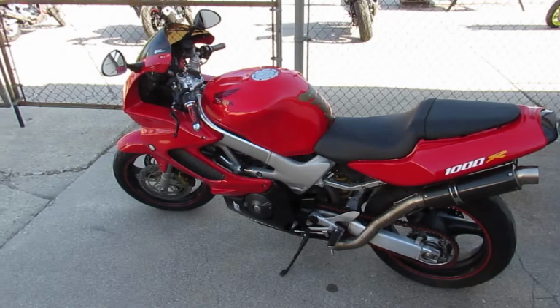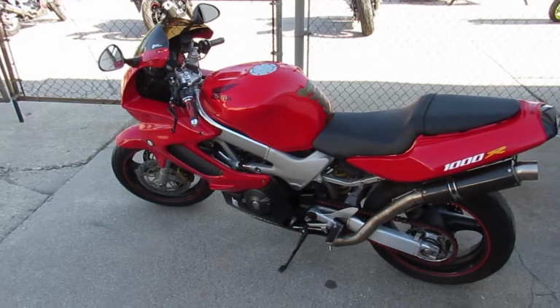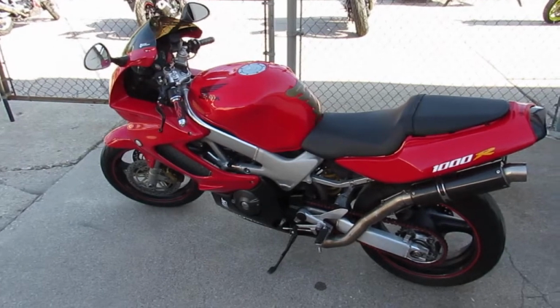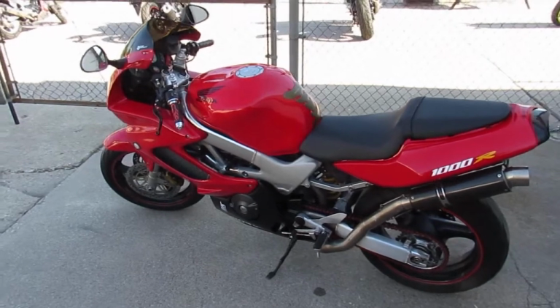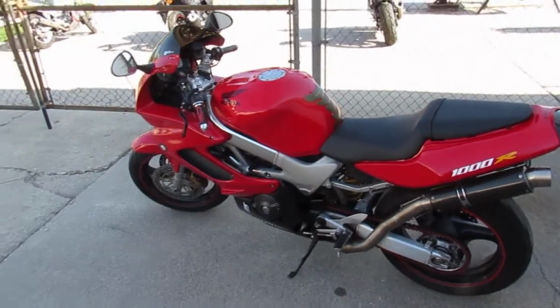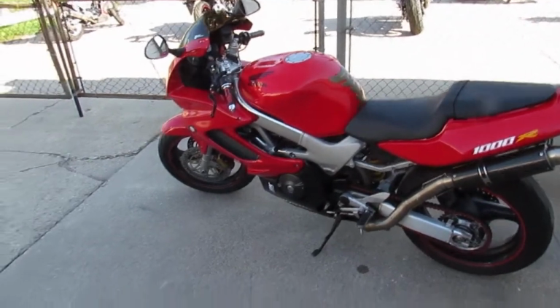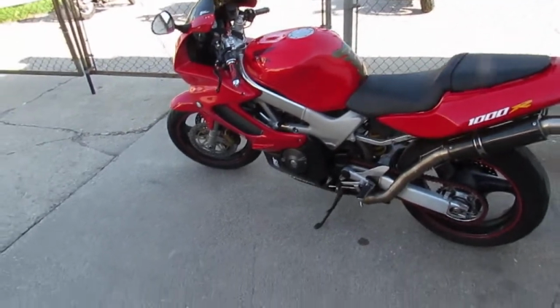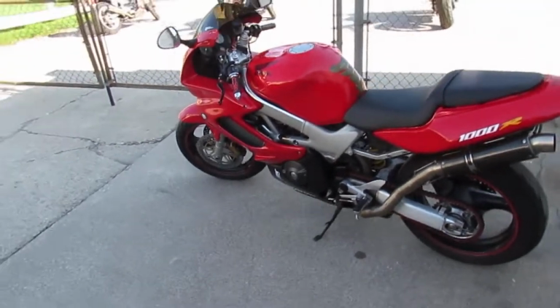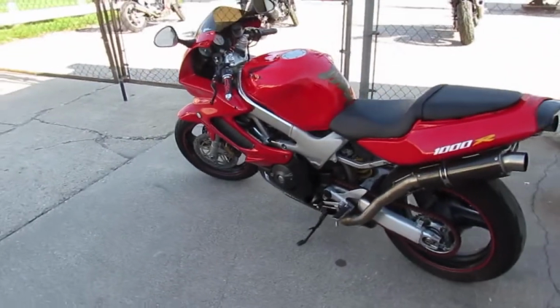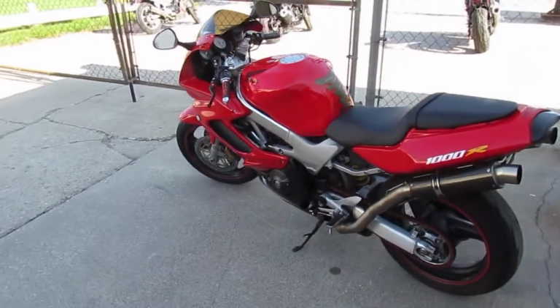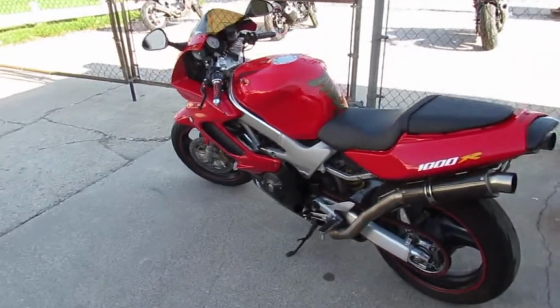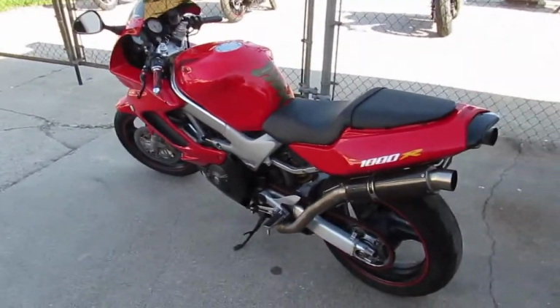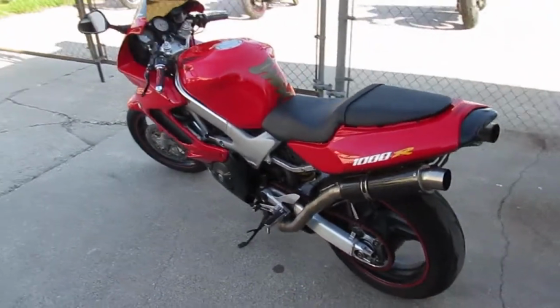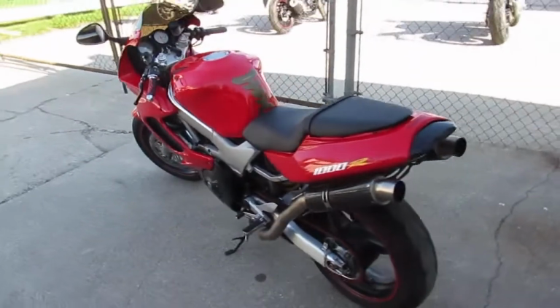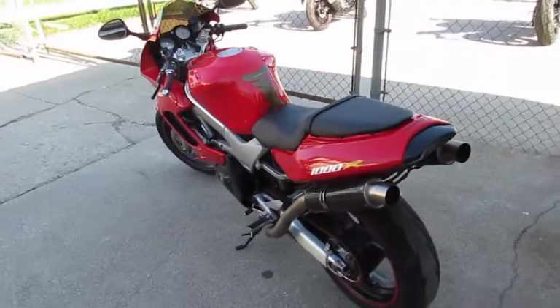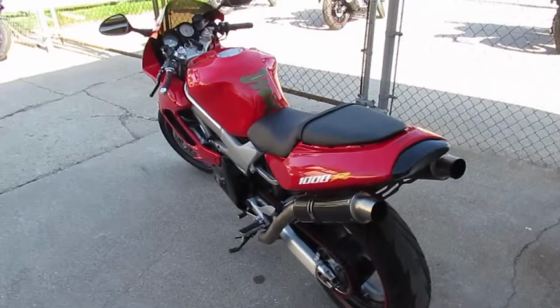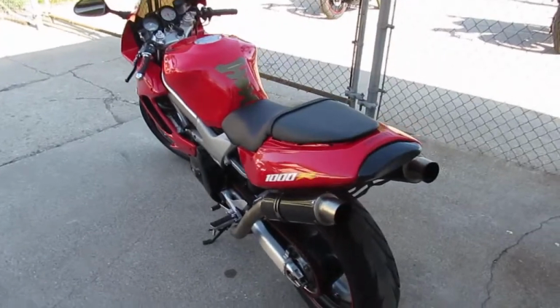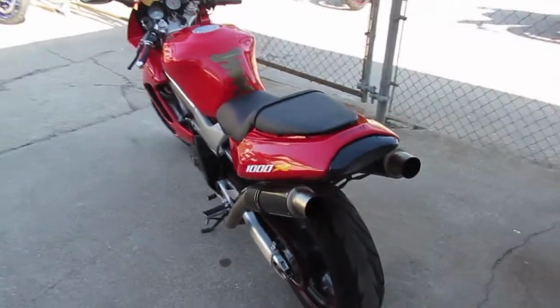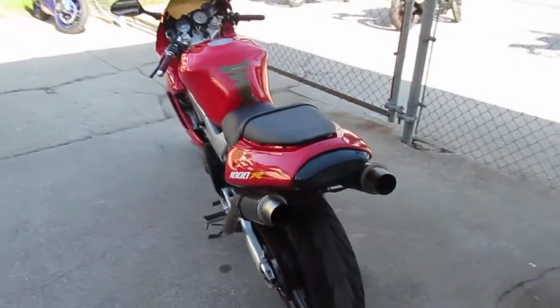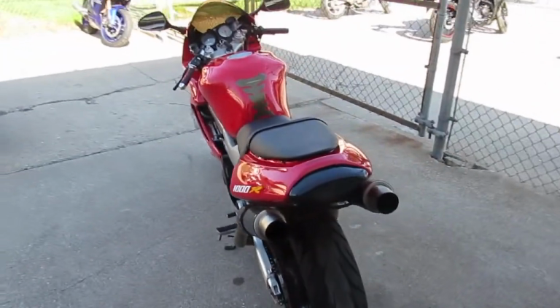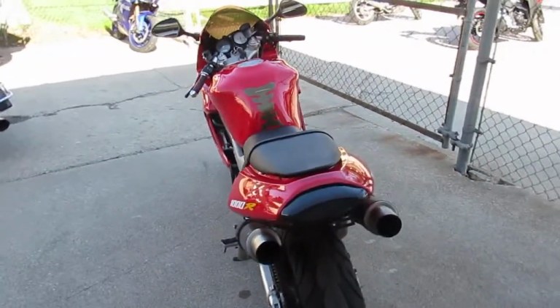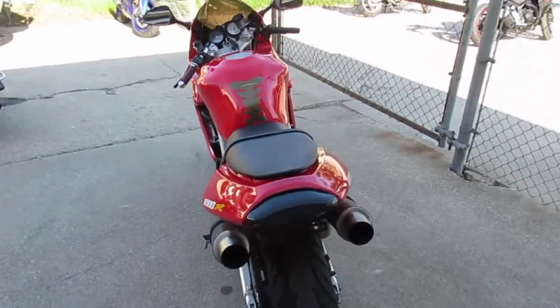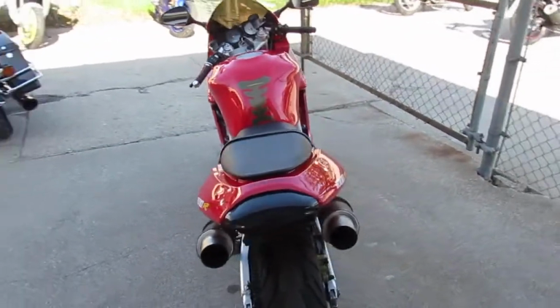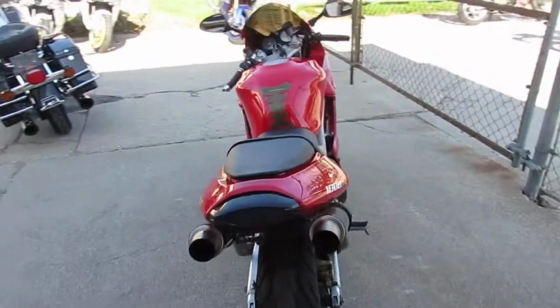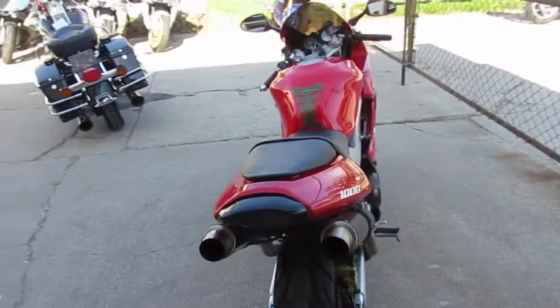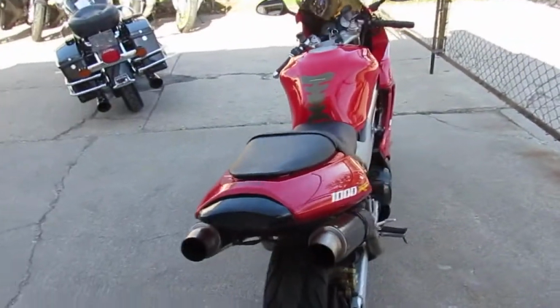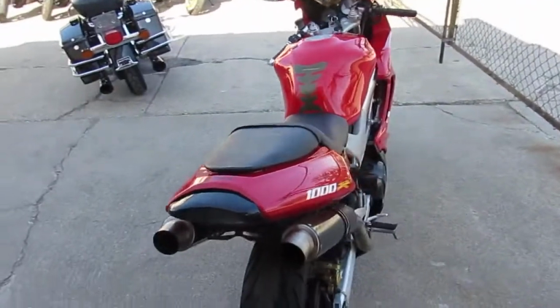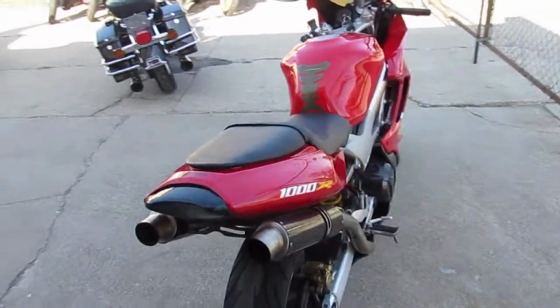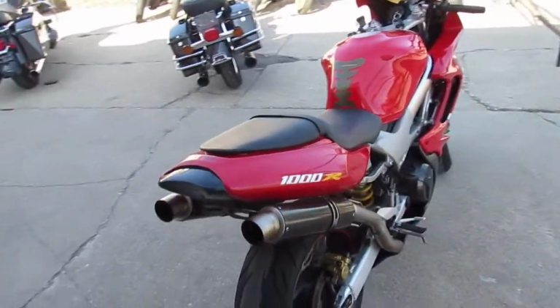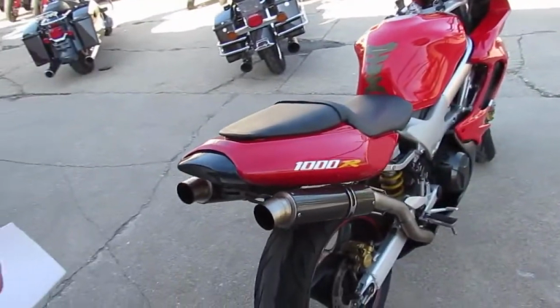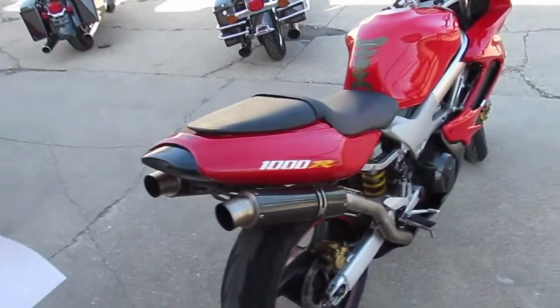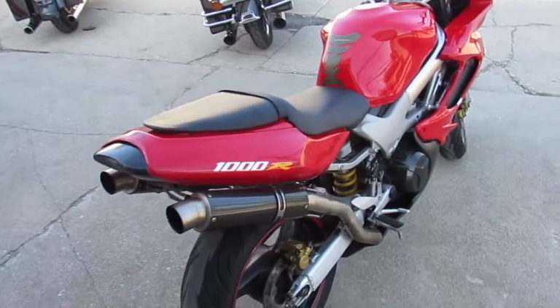Hey, anybody out there looking for a super cool sport bike? We got them here at Approval Power Sports. The one we're doing a video on is a 1998 Honda VTR 1000 — this is a Super Hawk style.